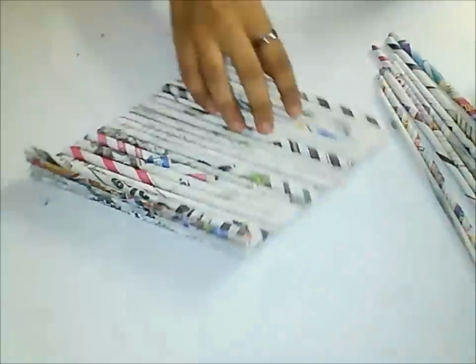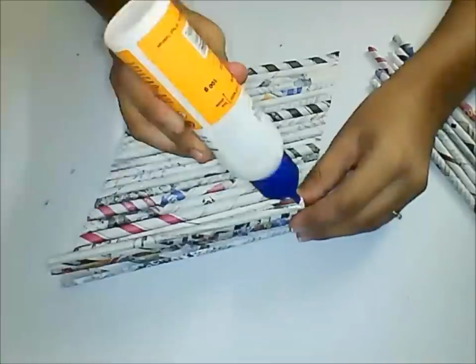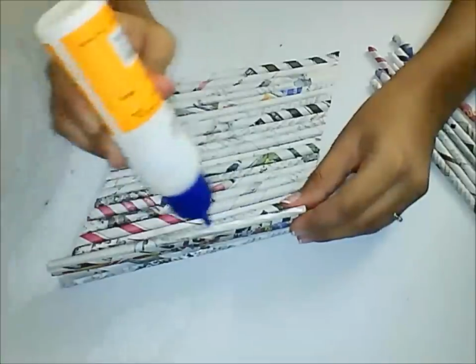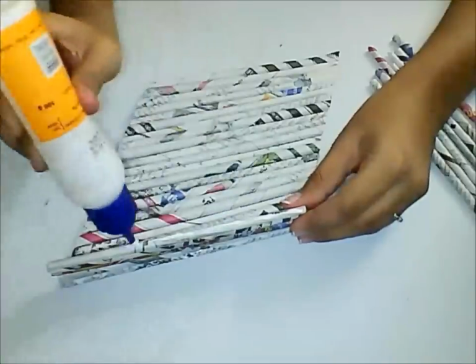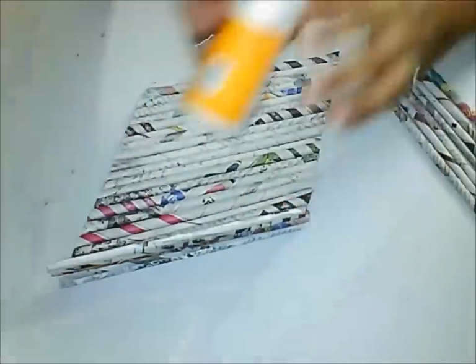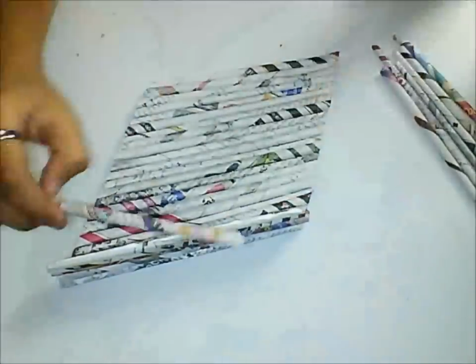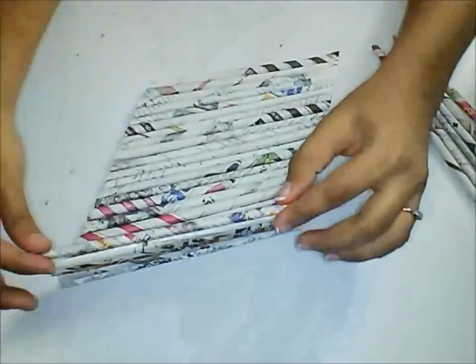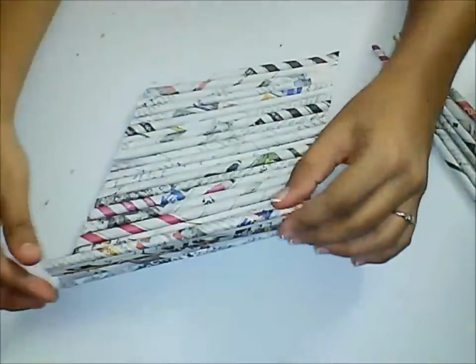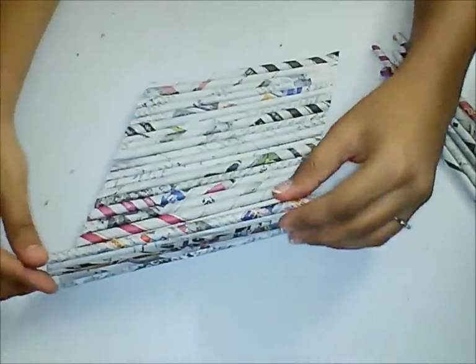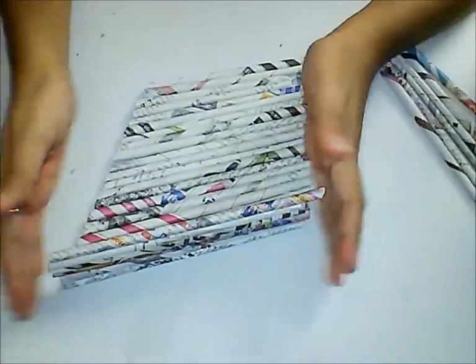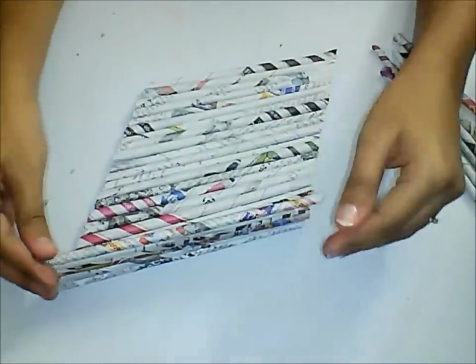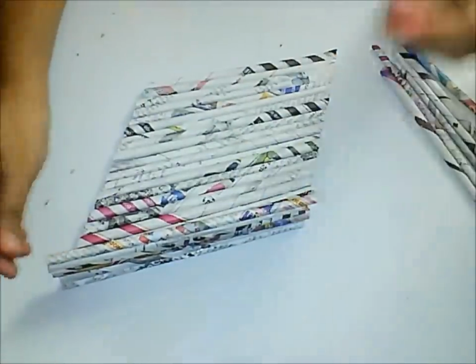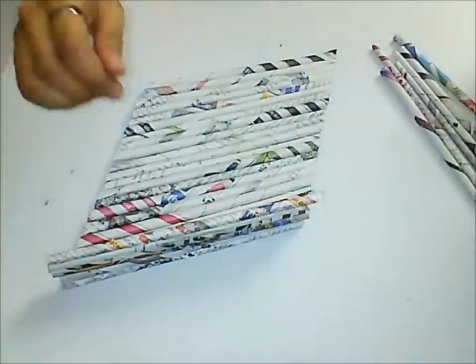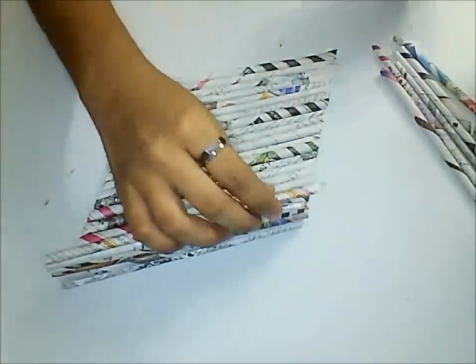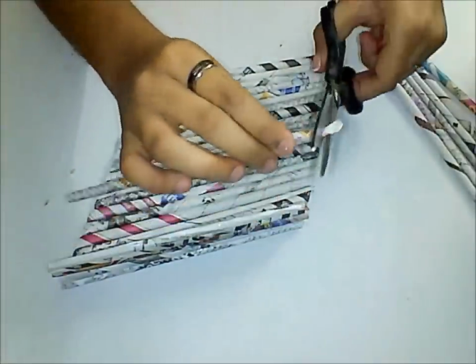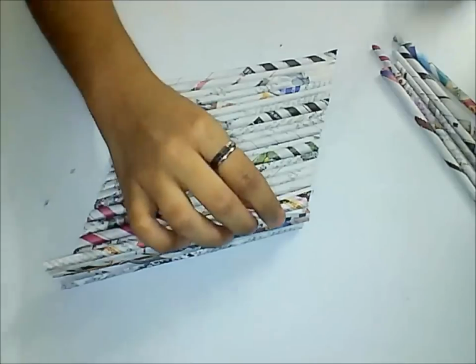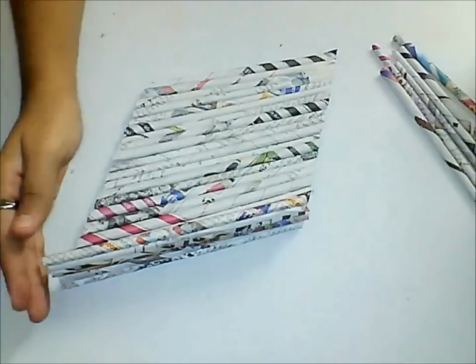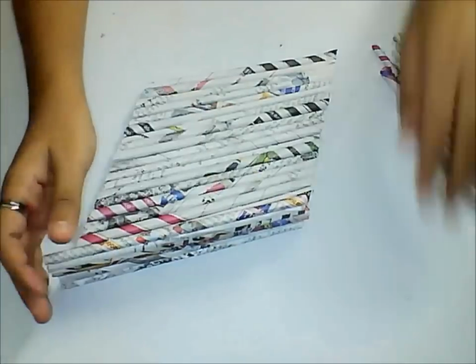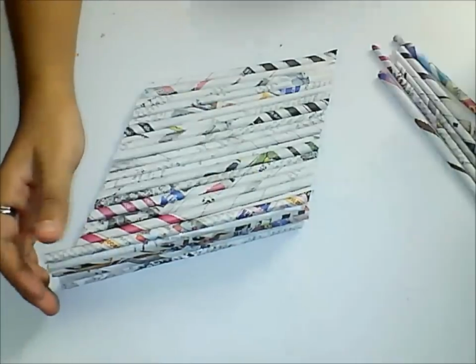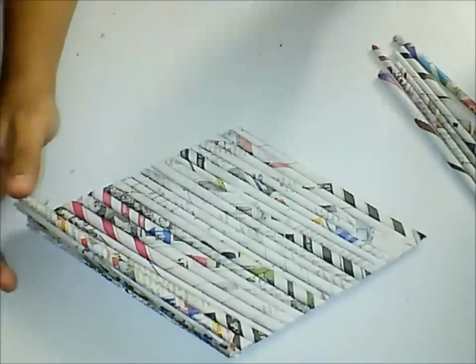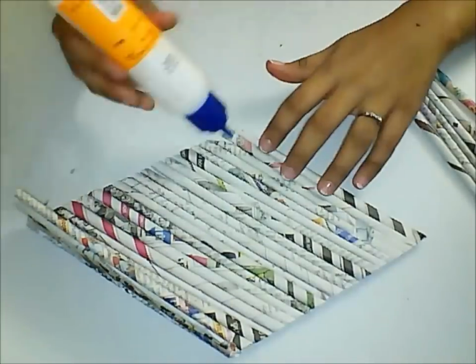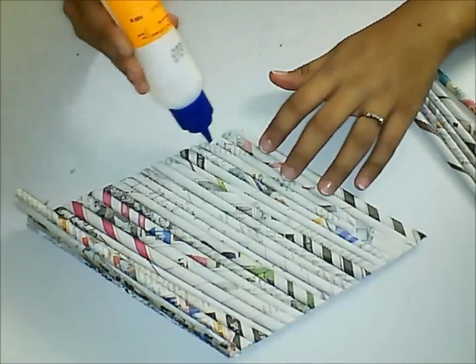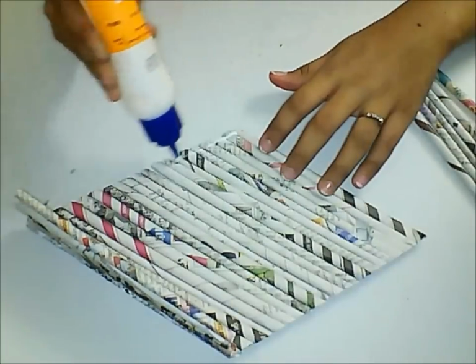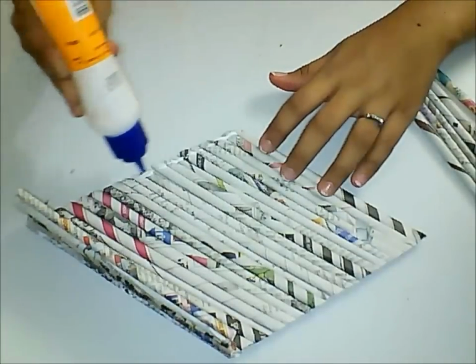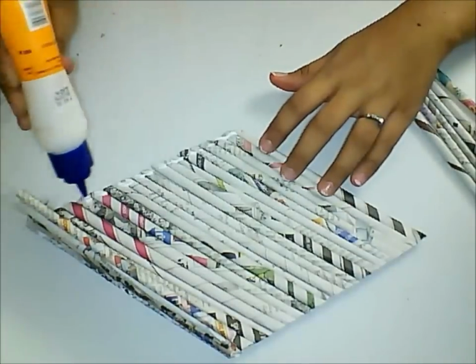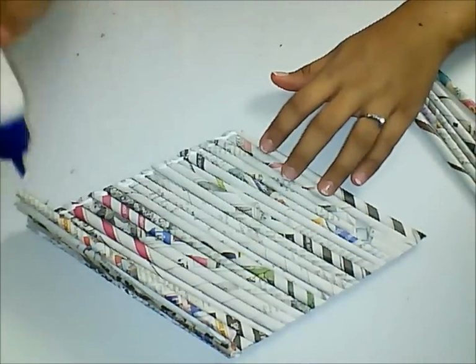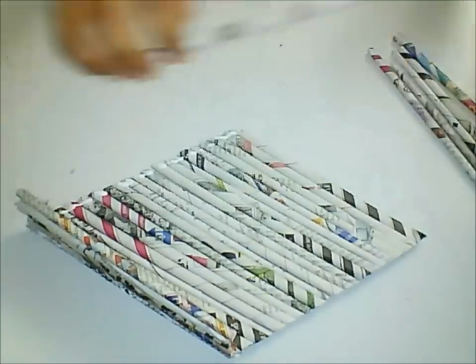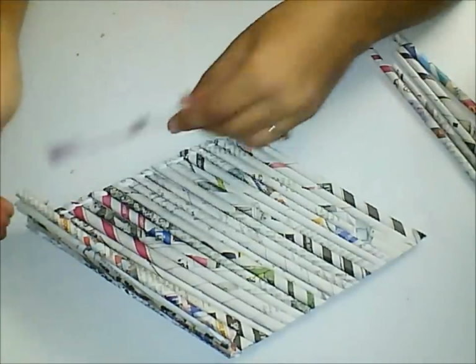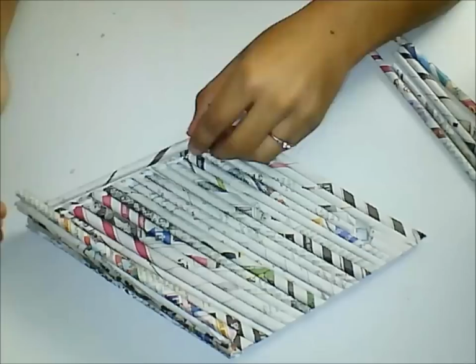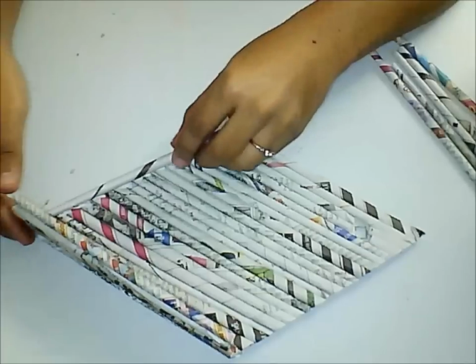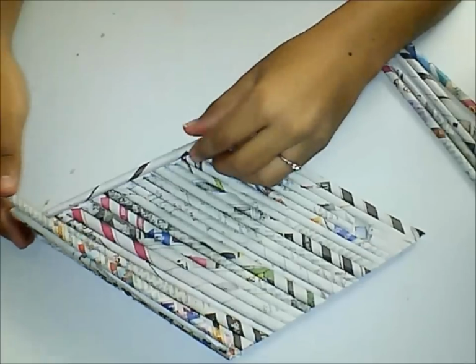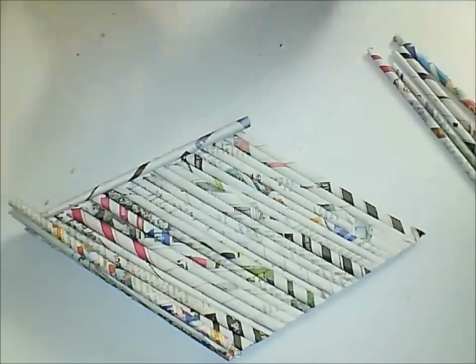If you feel some of the newspaper tube is not proper, you can just trim off its edges properly. Repeat the similar procedure on the other side too.